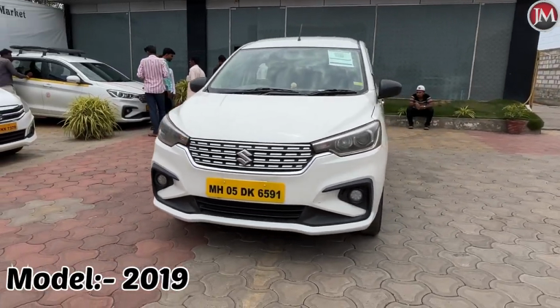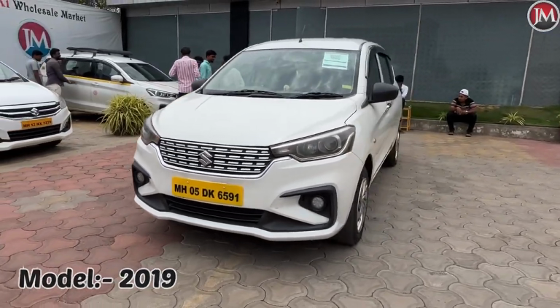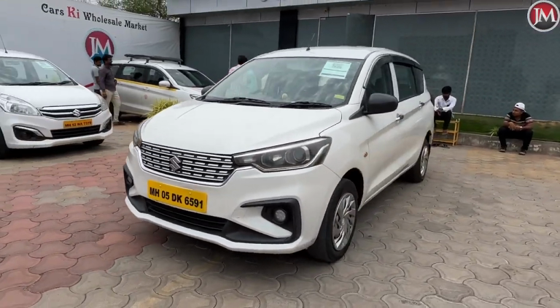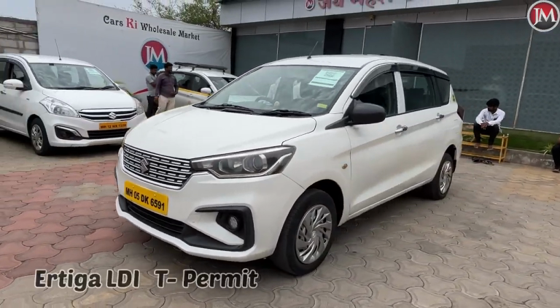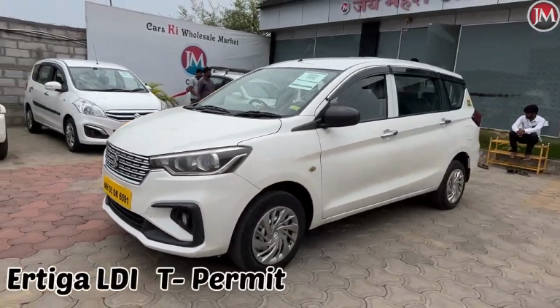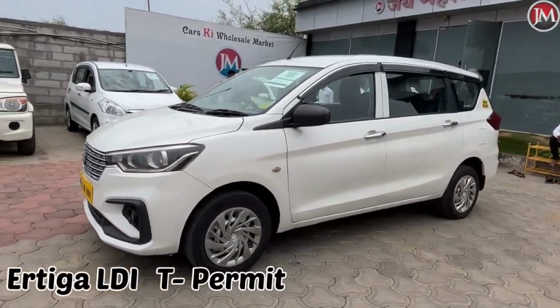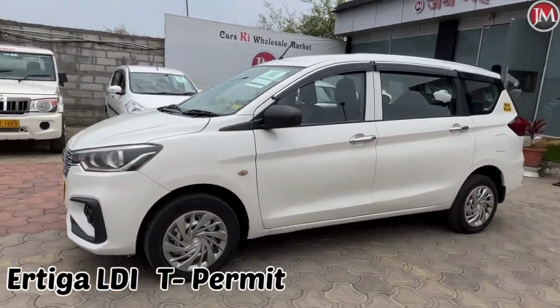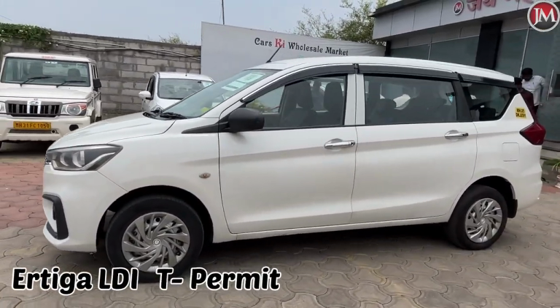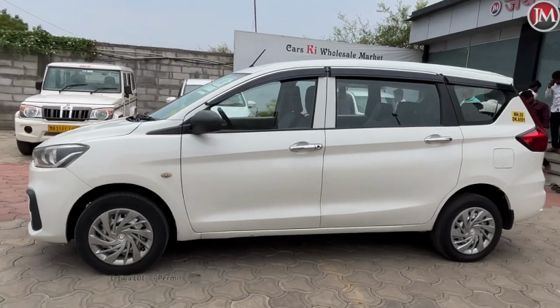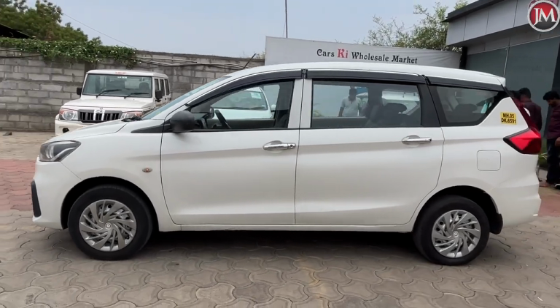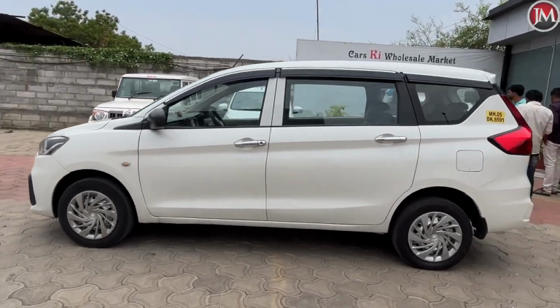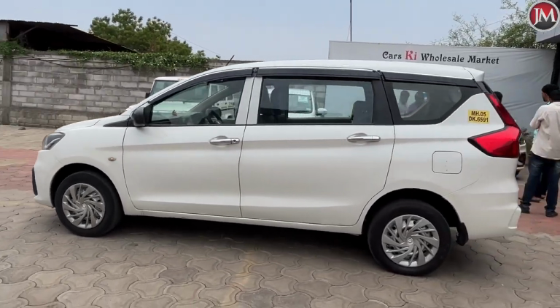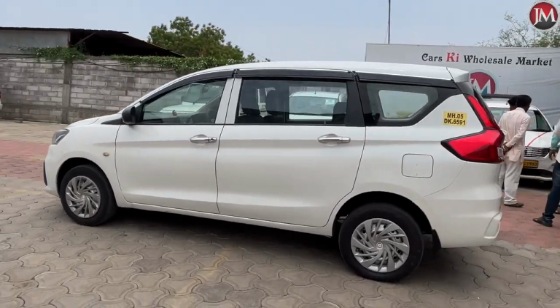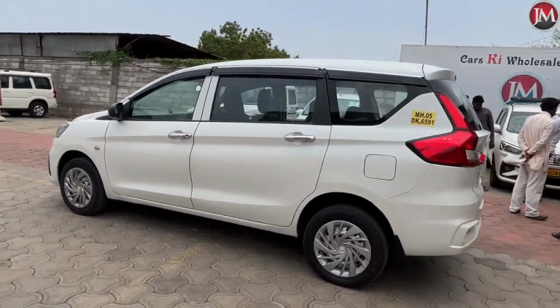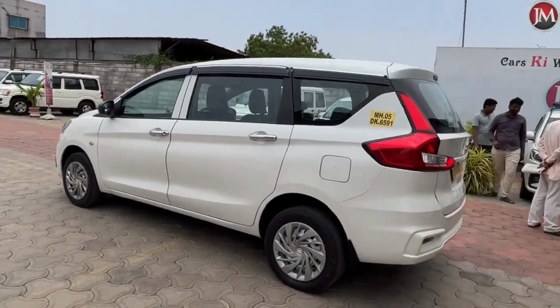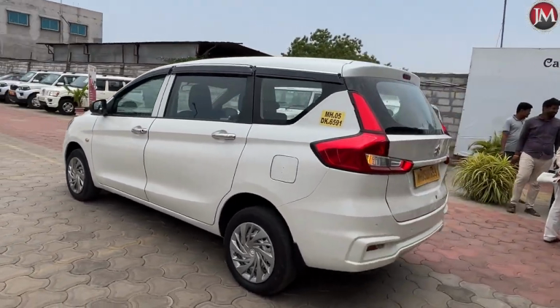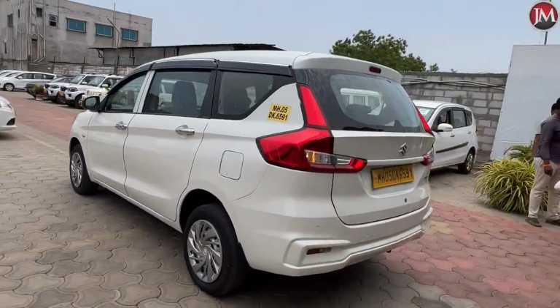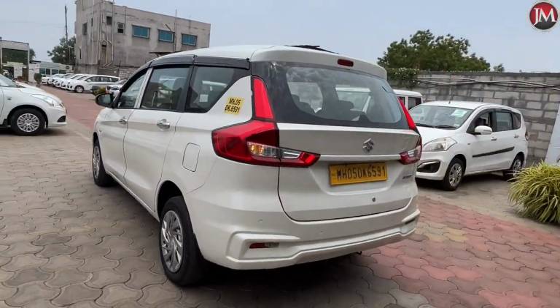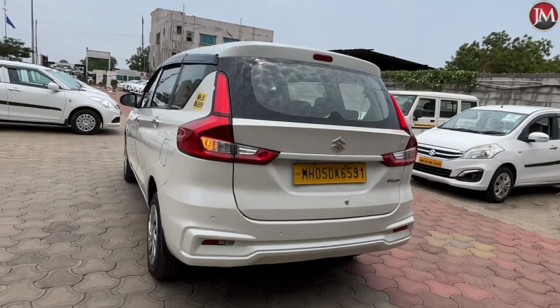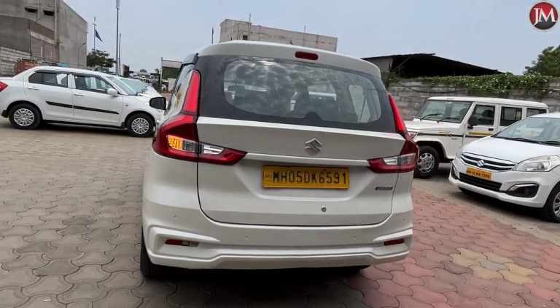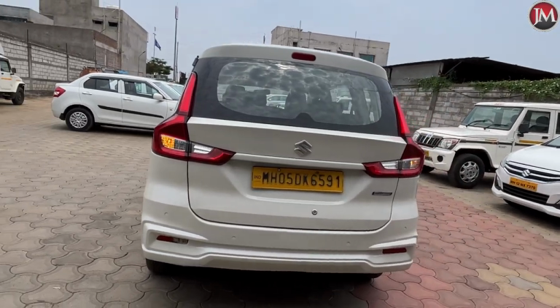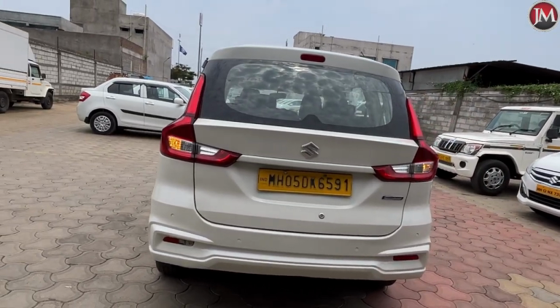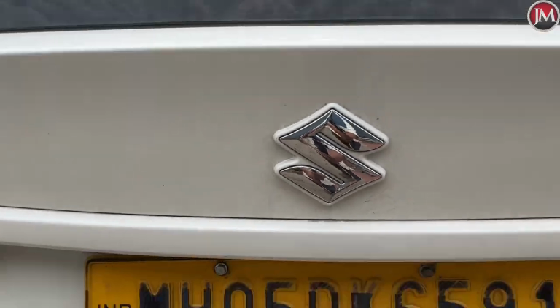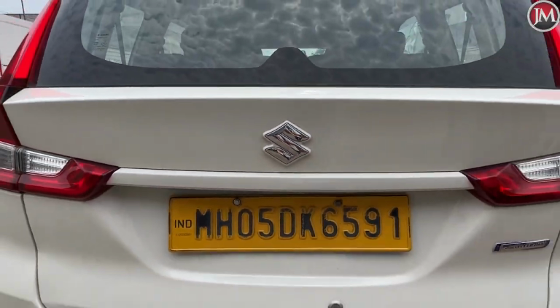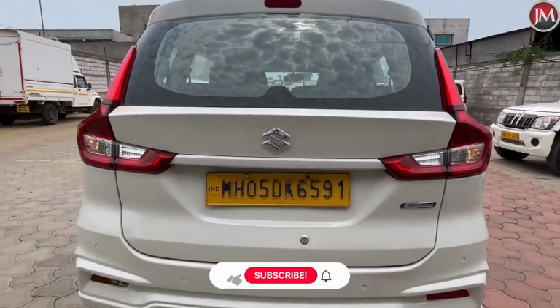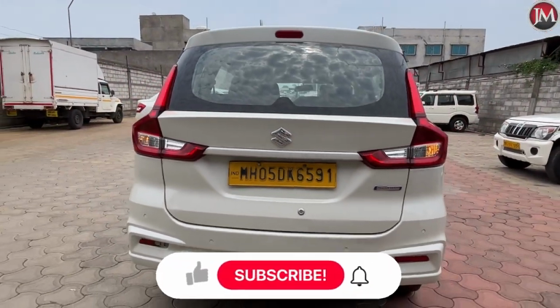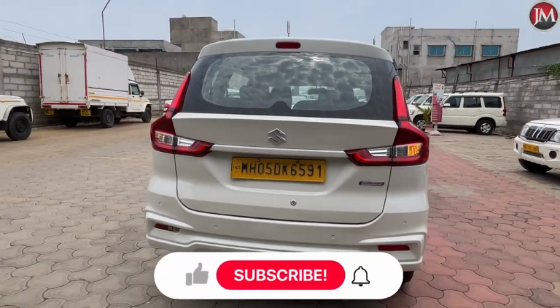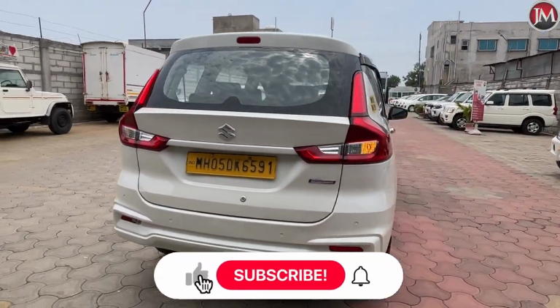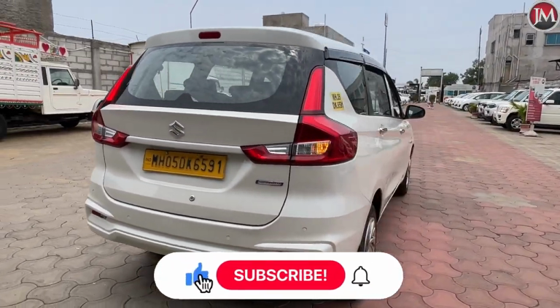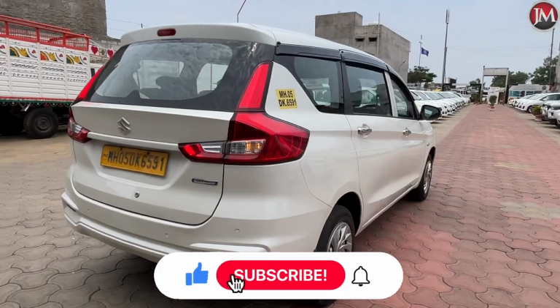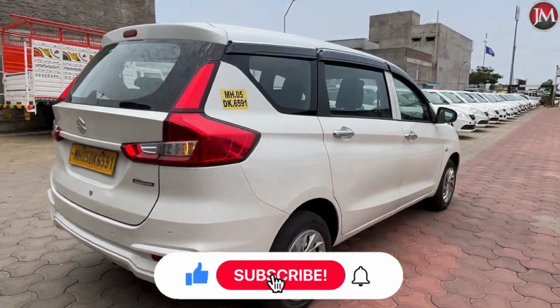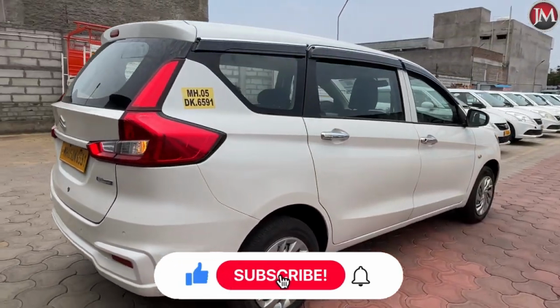The car has an LDI permit, and the car has a button on the car, and the car has a paper condition. The paper condition is only for the customer, and the other ones are all available.